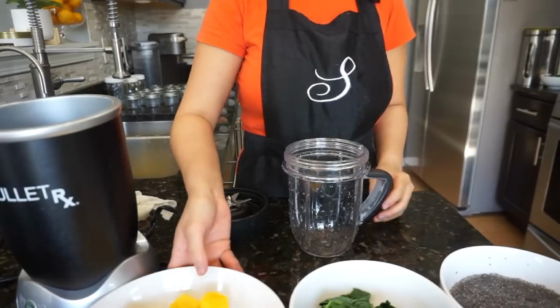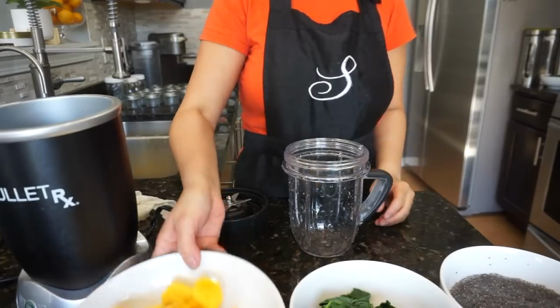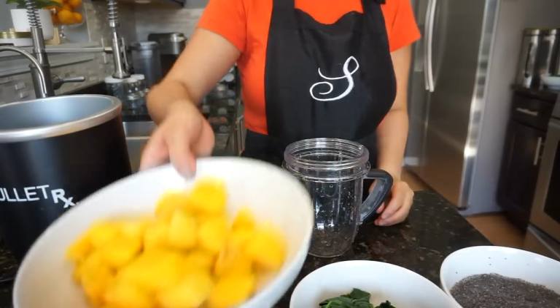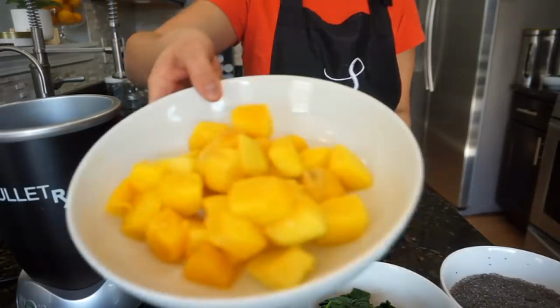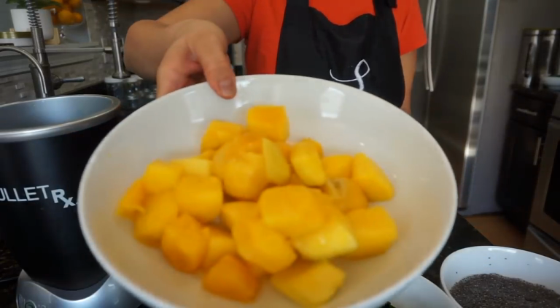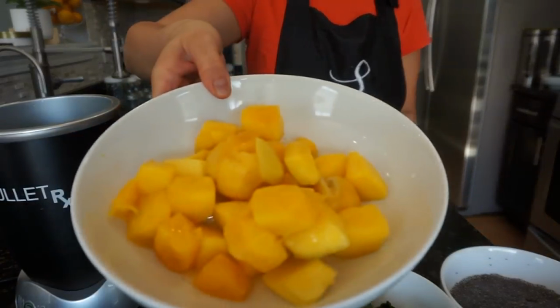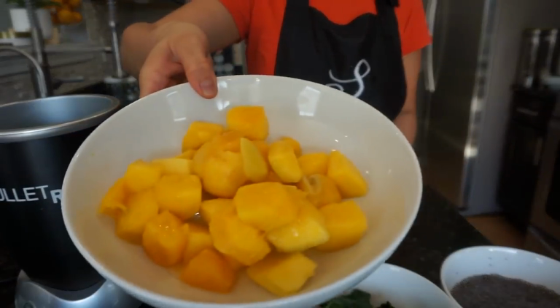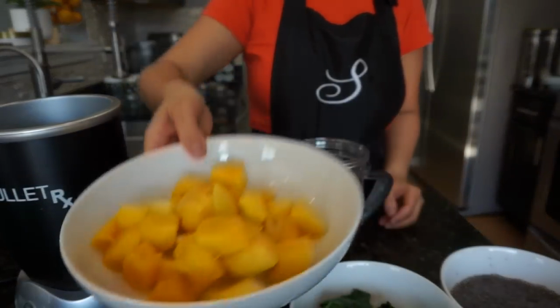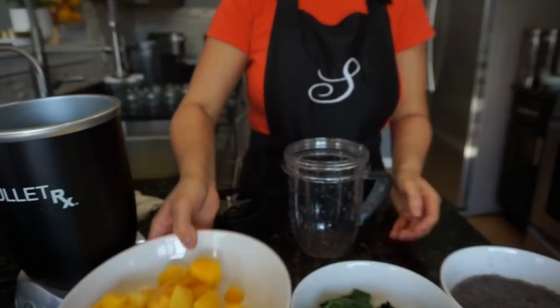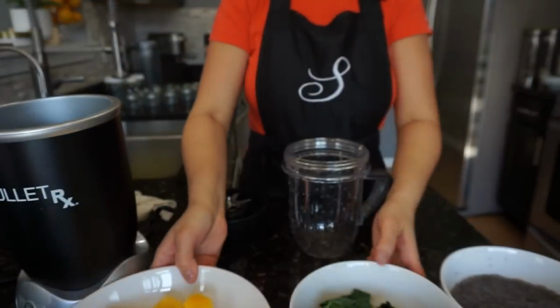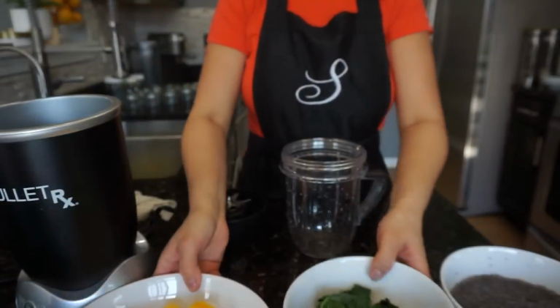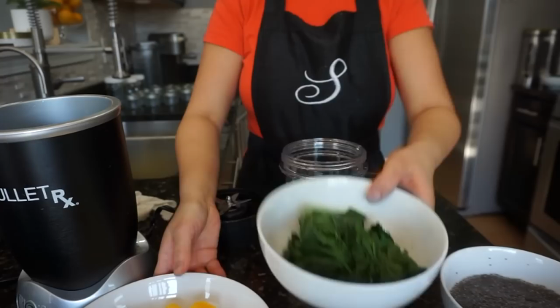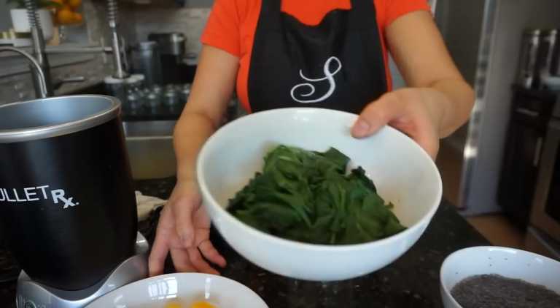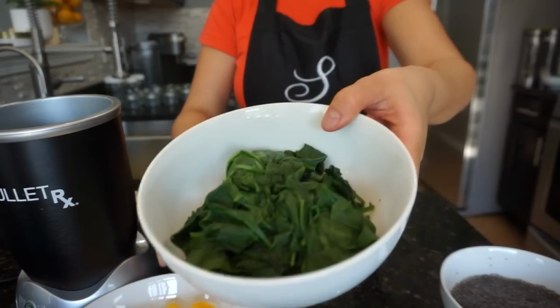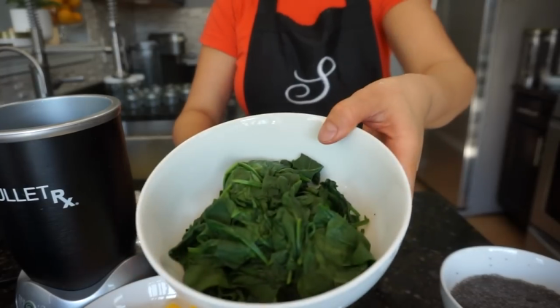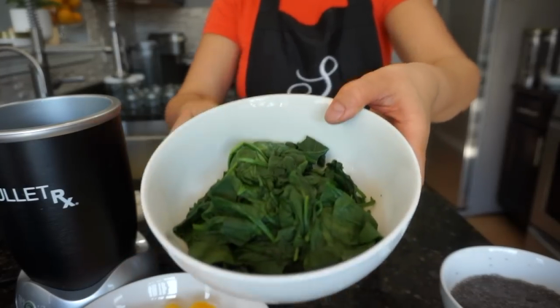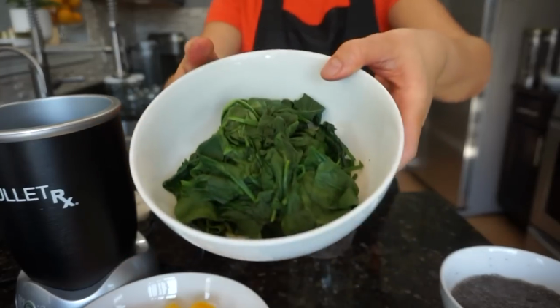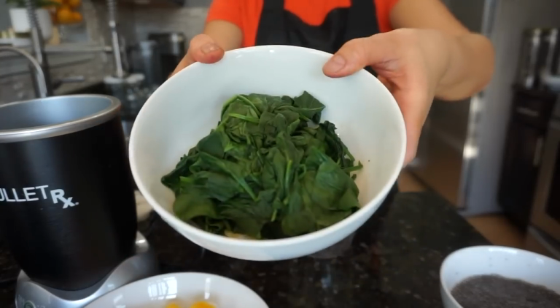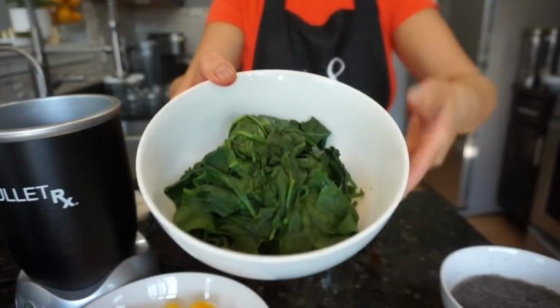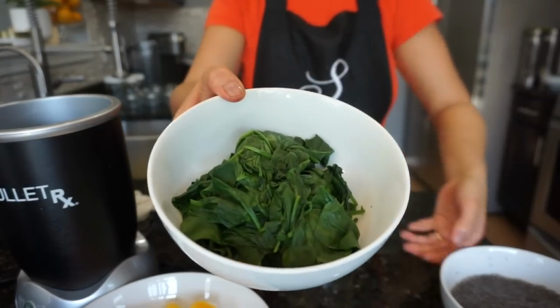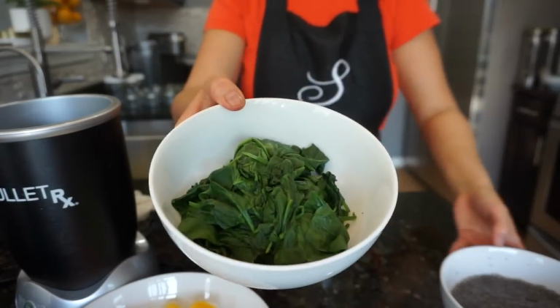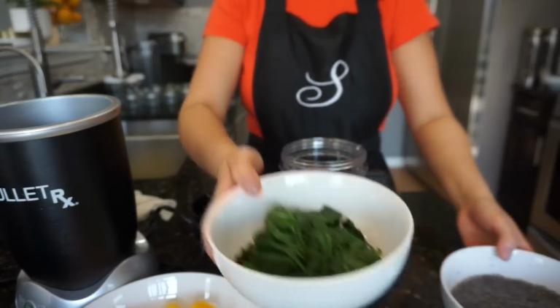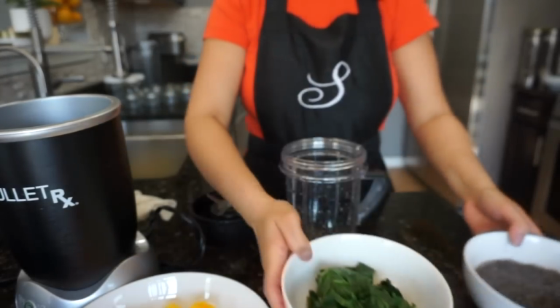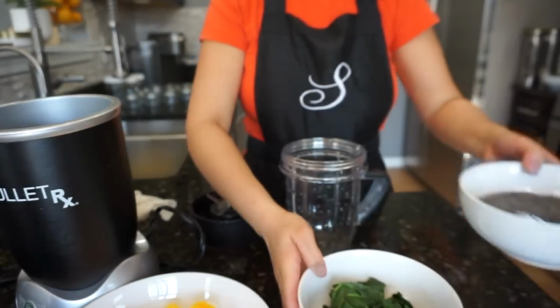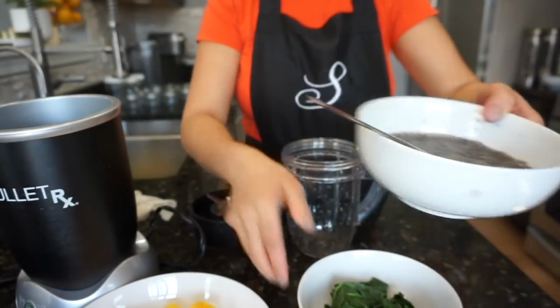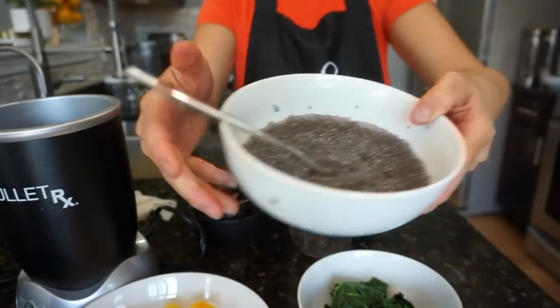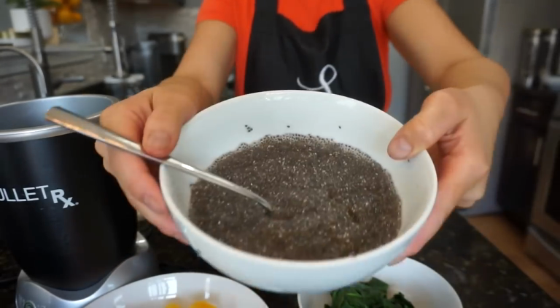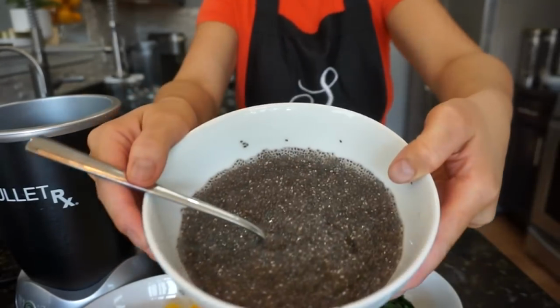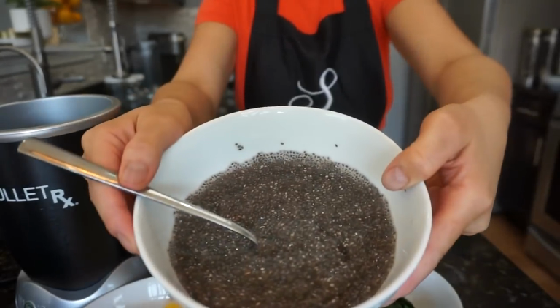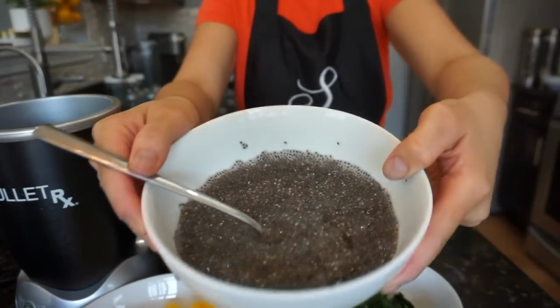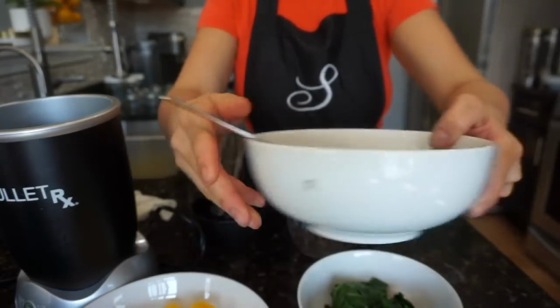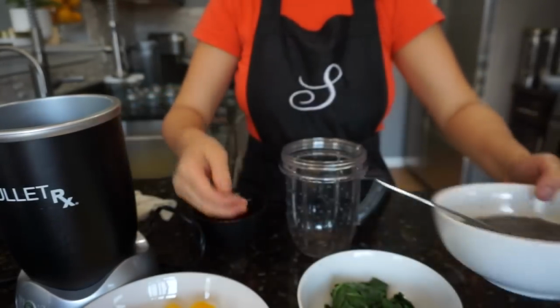Recipe number four is mangoes, steamed spinach, and soaked chia seeds.